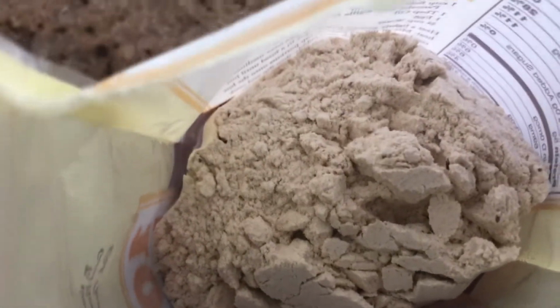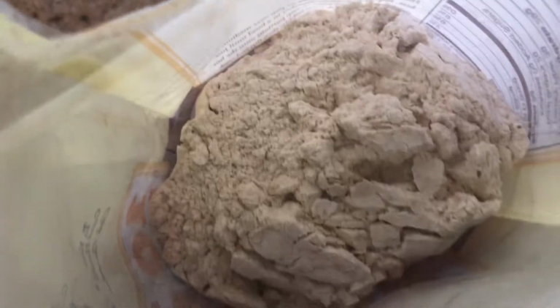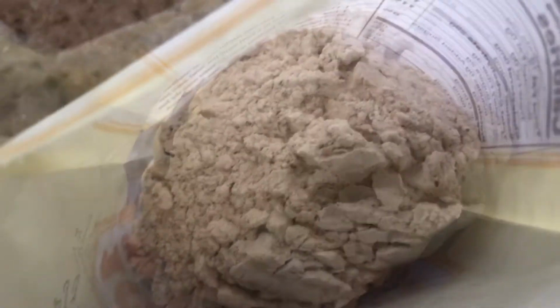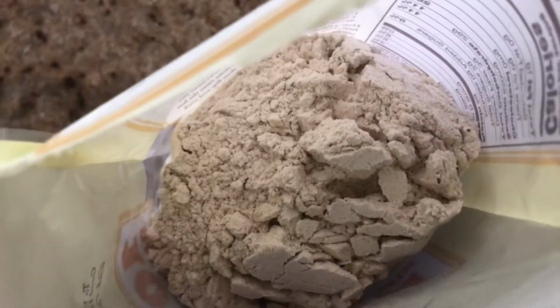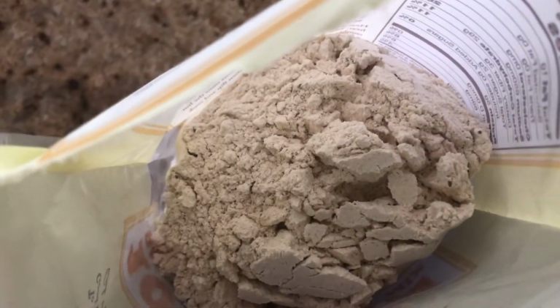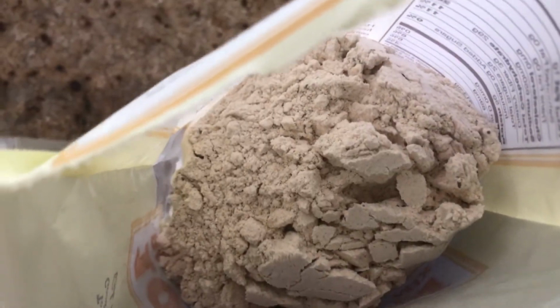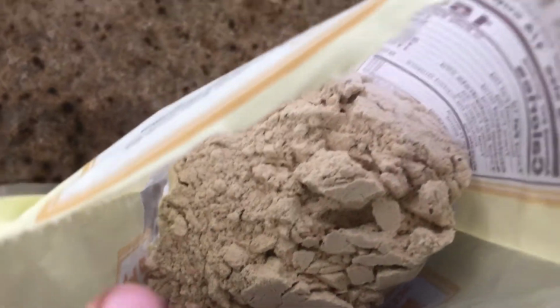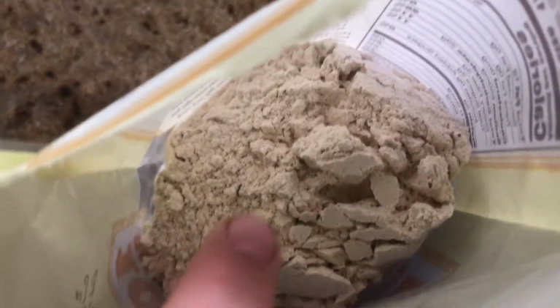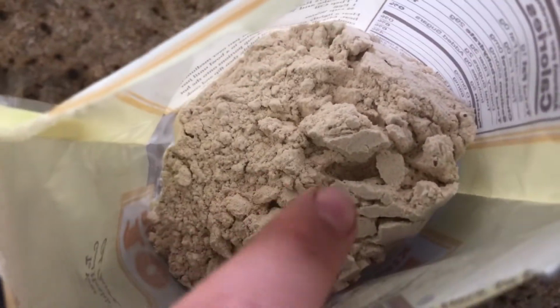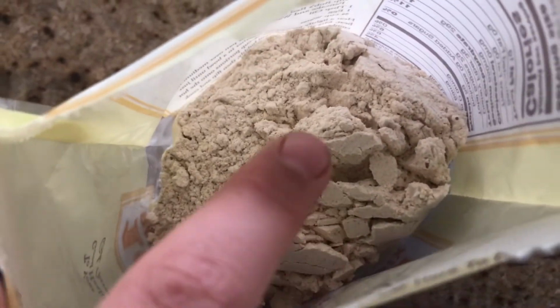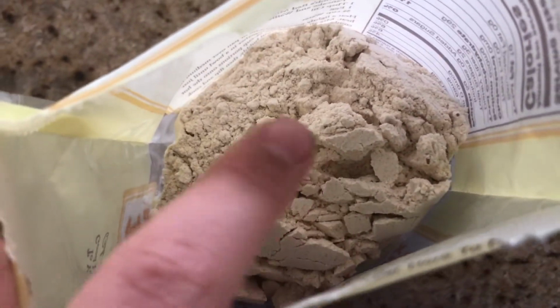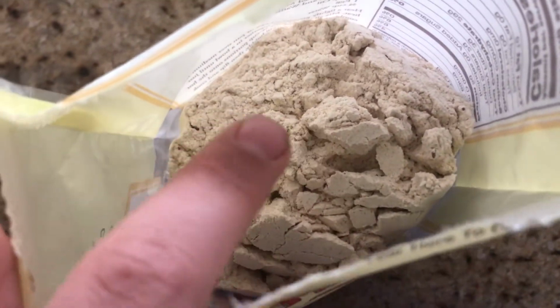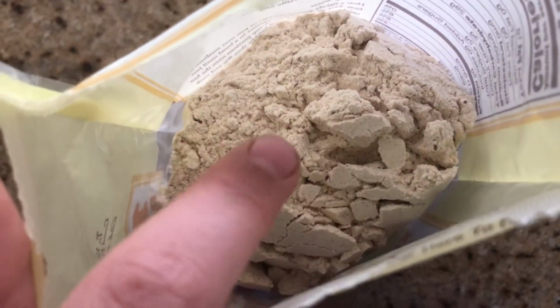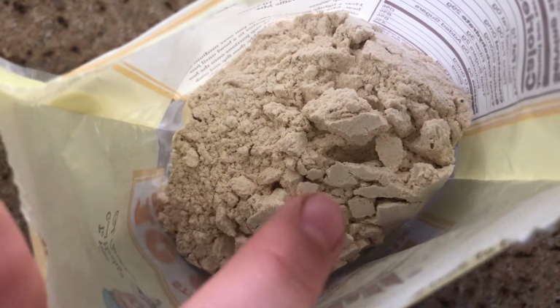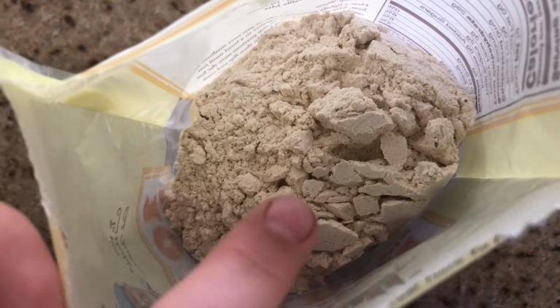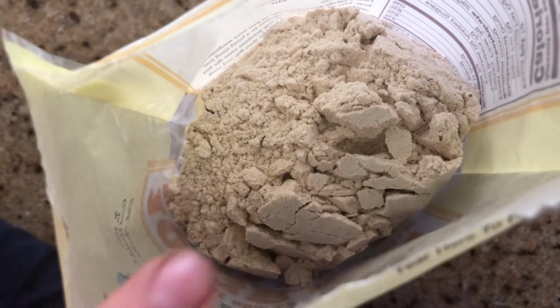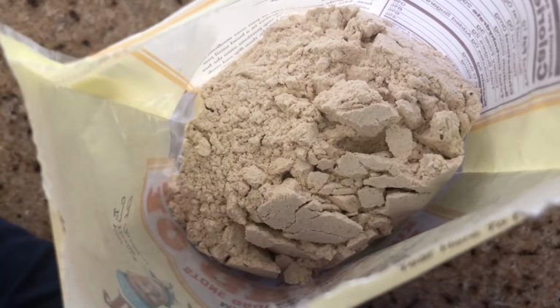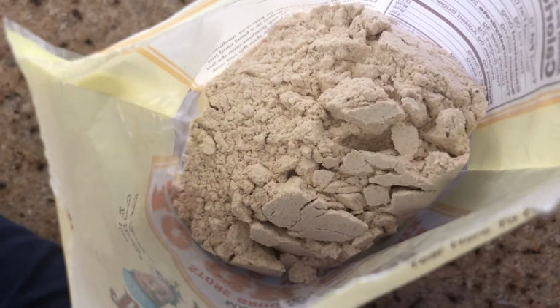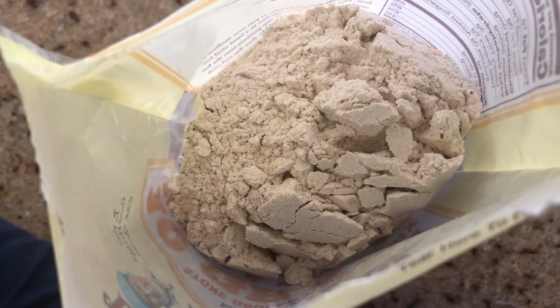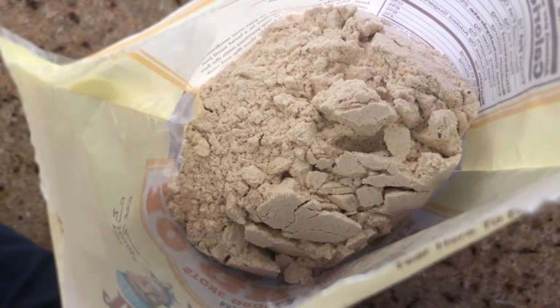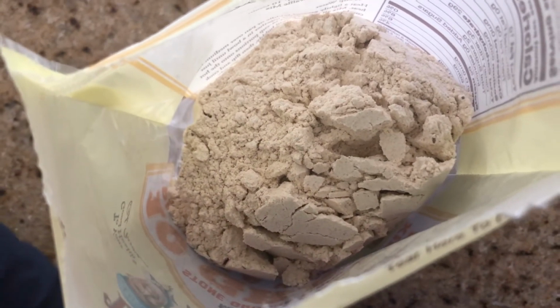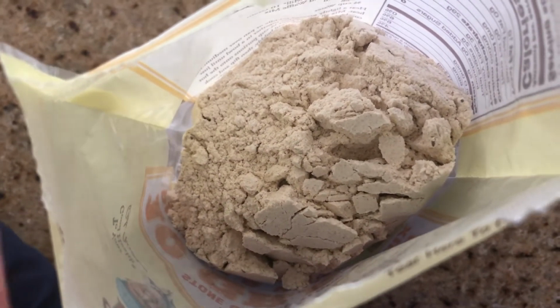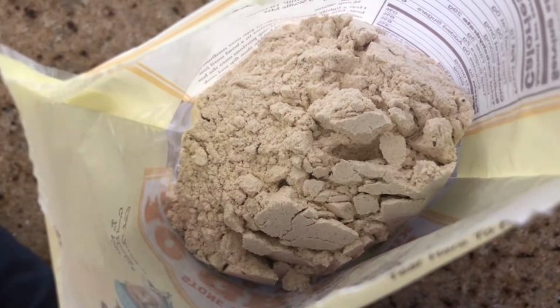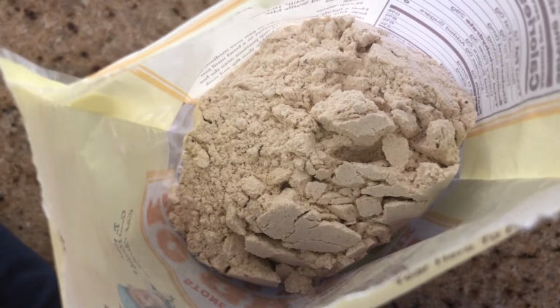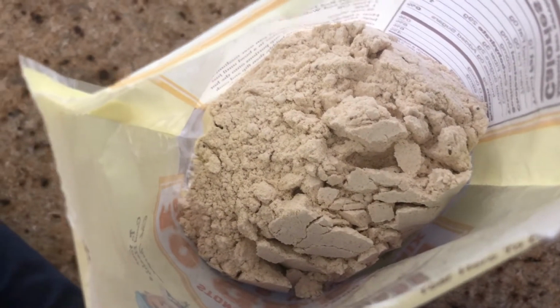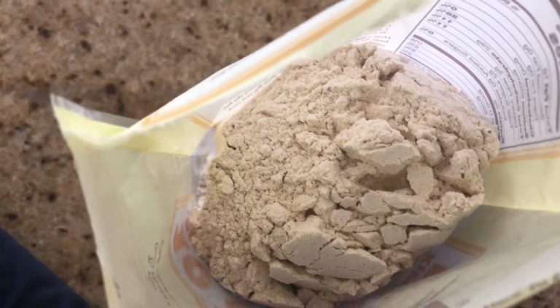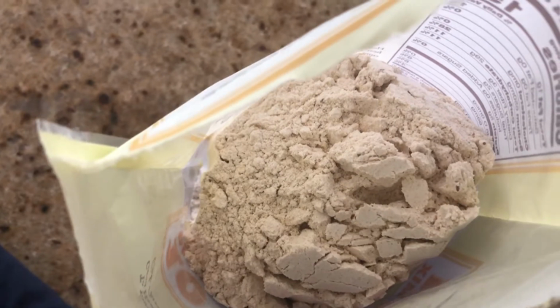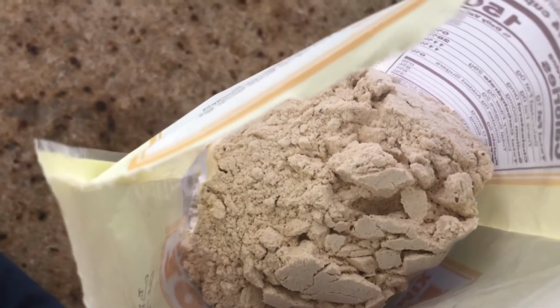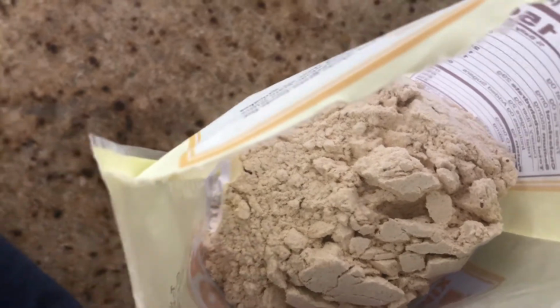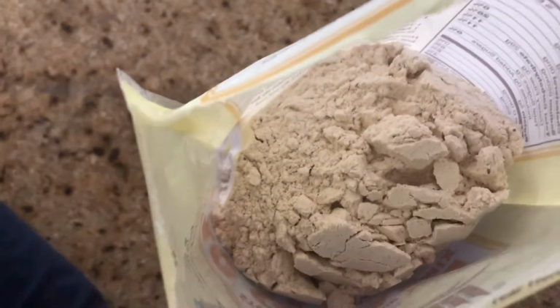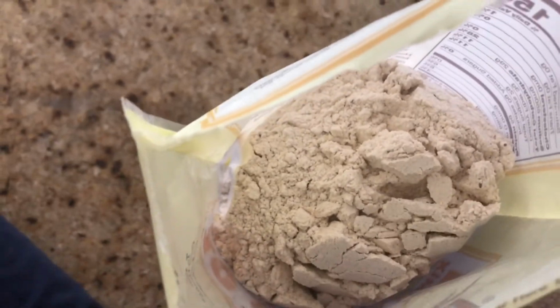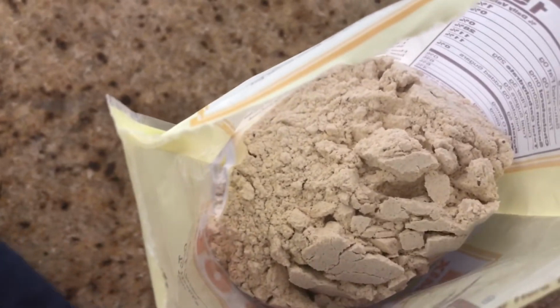Now I'm going to count the 10 grains. 1, 2, 3, 4, 5, 6 times 4 is 24, divided by 2 is 12. It is totally 10.